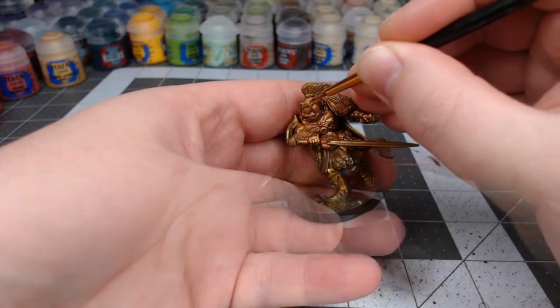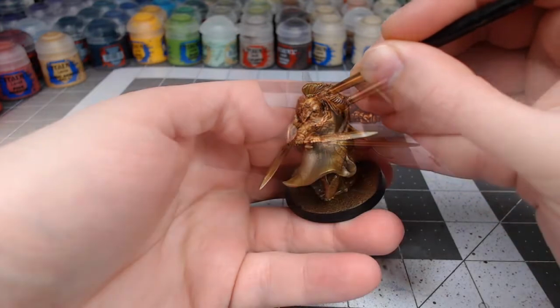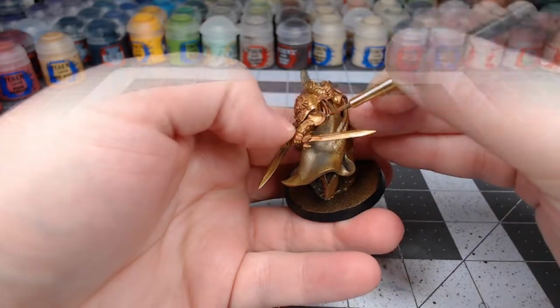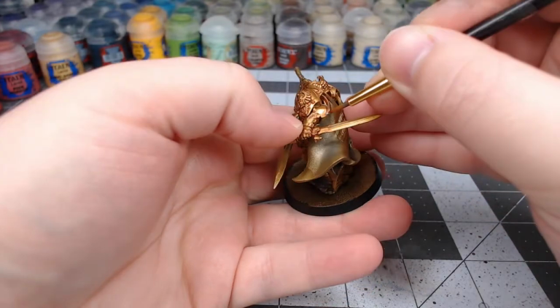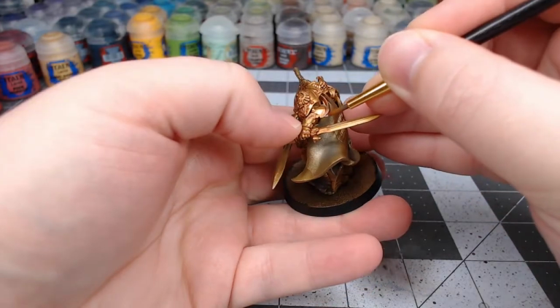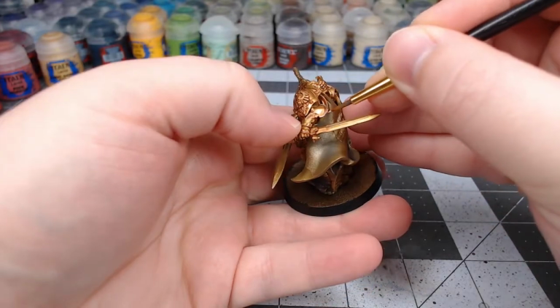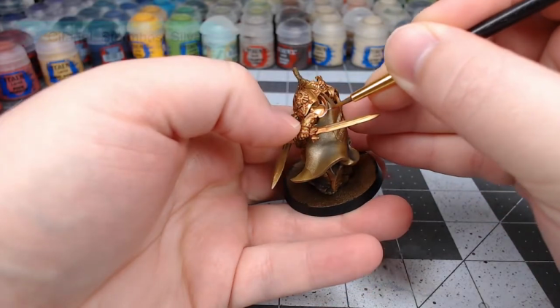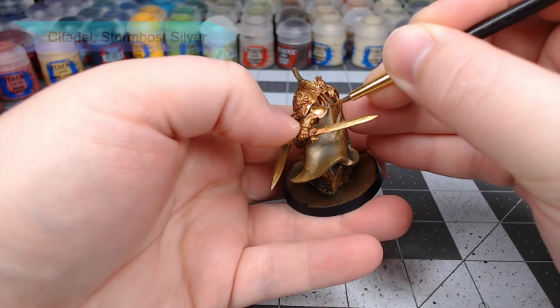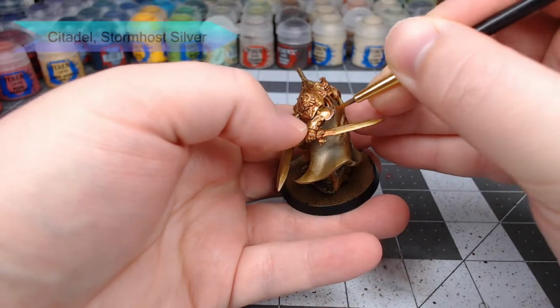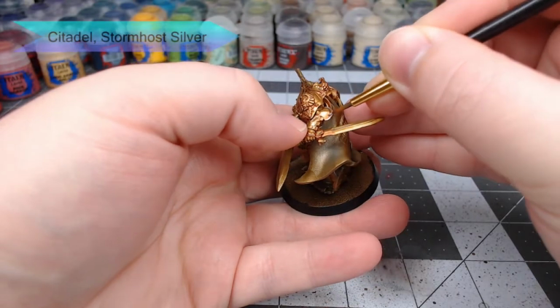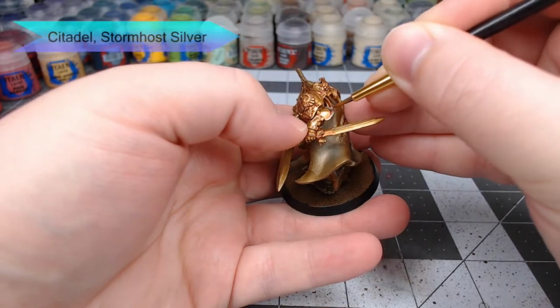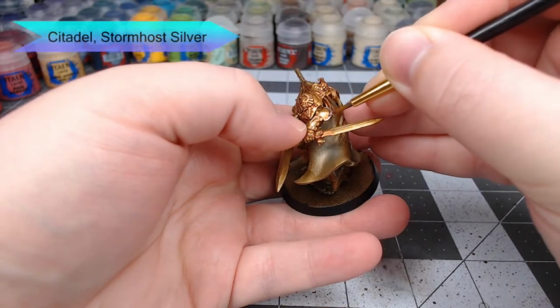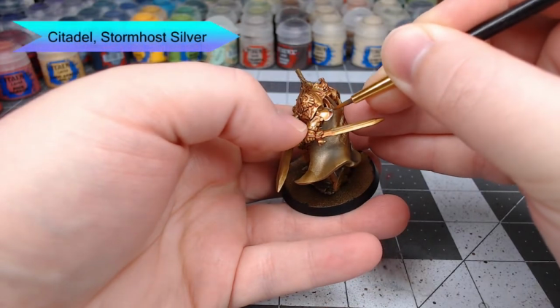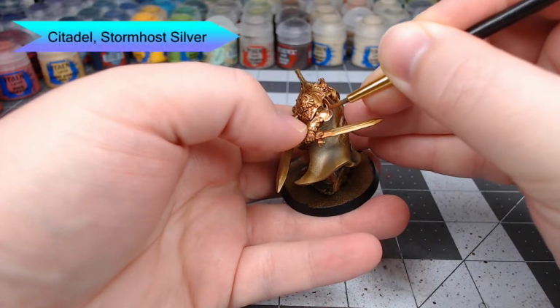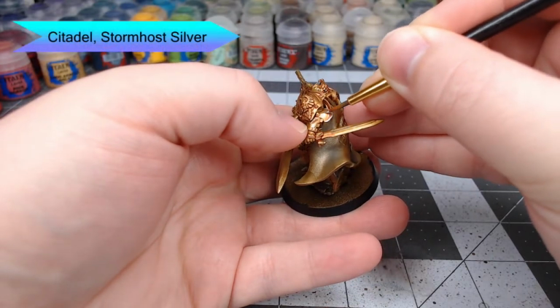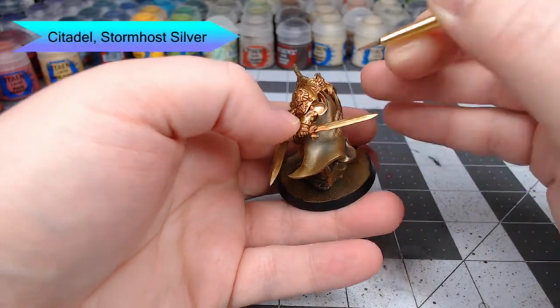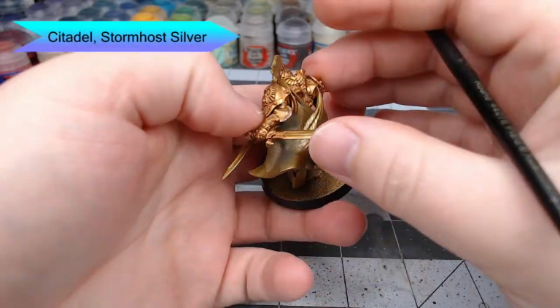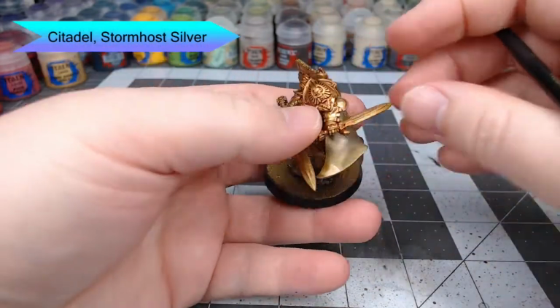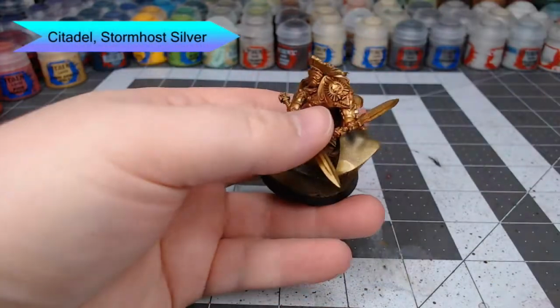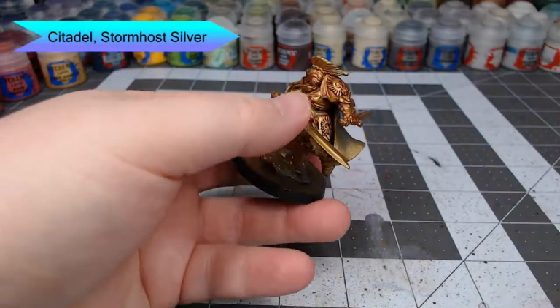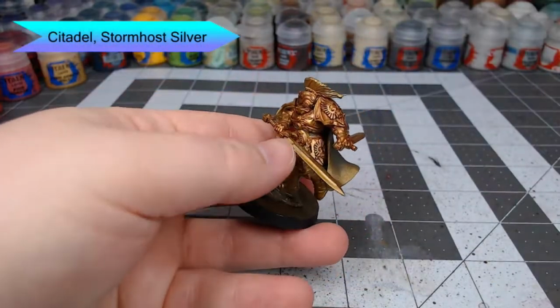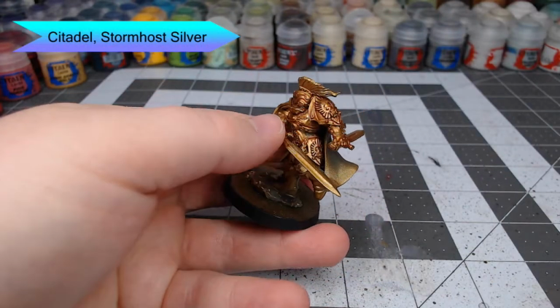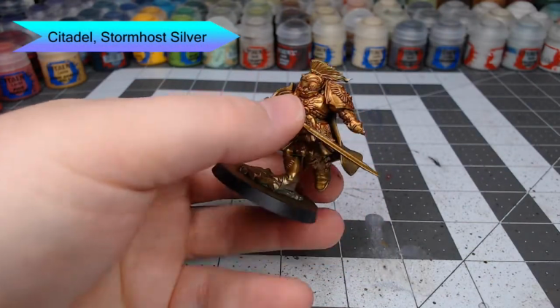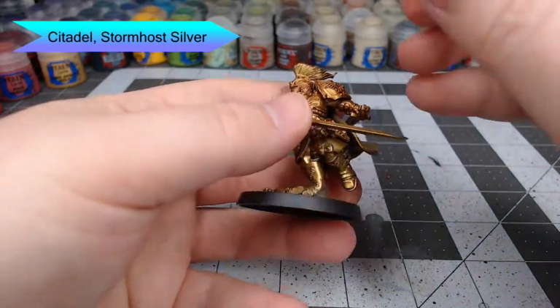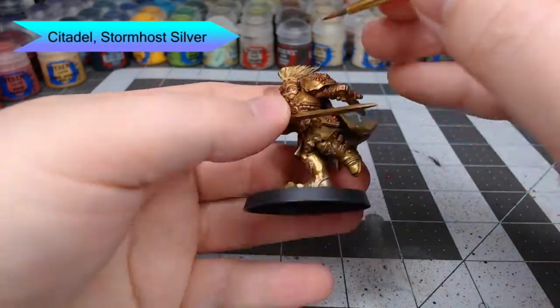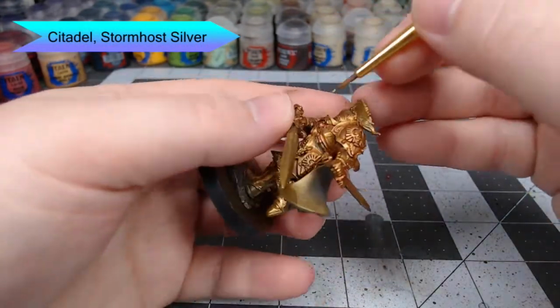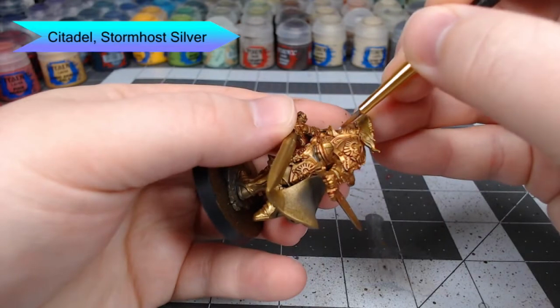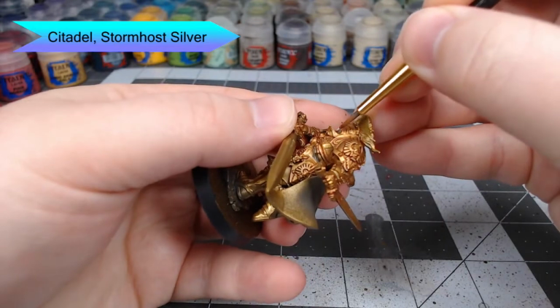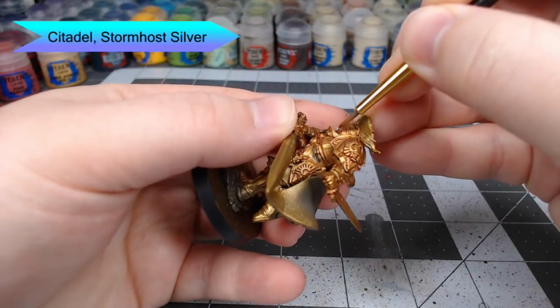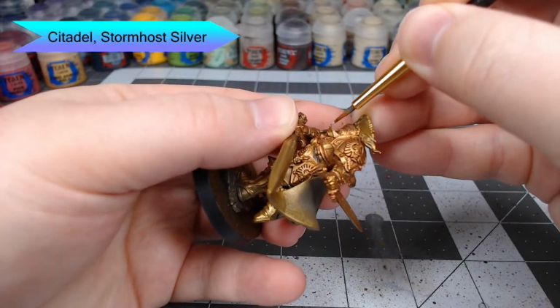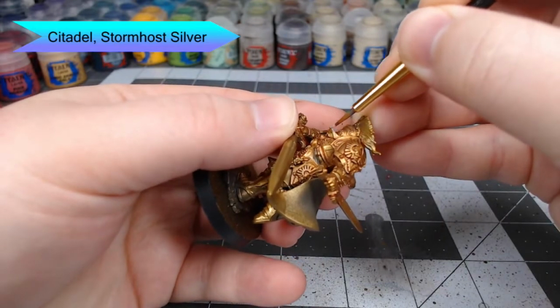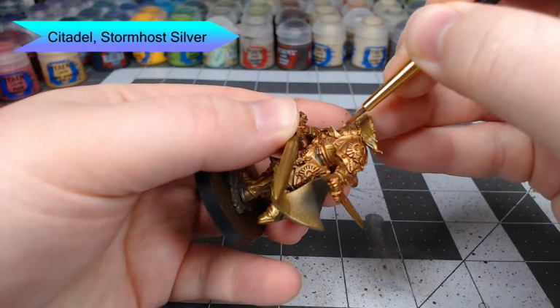Our next step is to take Stormhost Silver. We're going to highlight the edges of the armor and anywhere that we think the light would reflect off of the gold armor panels.